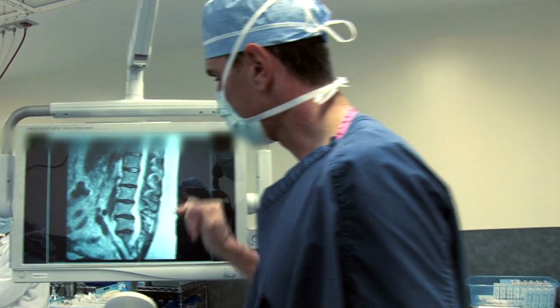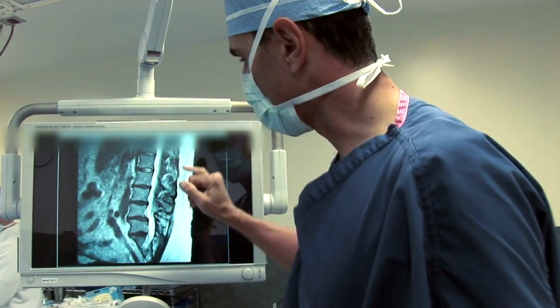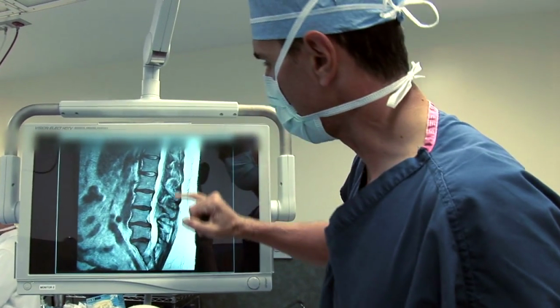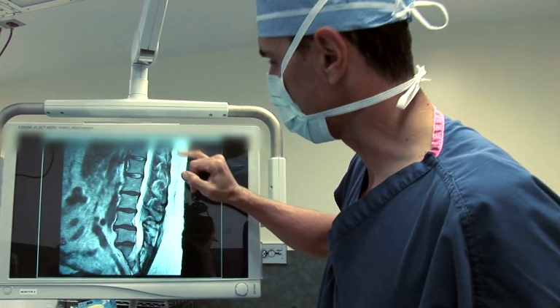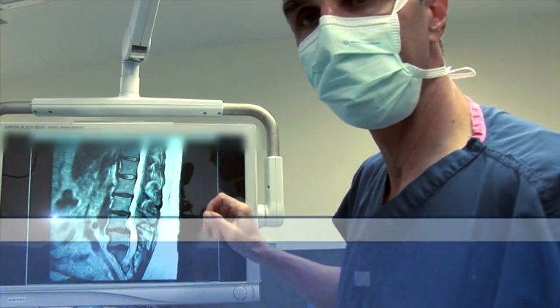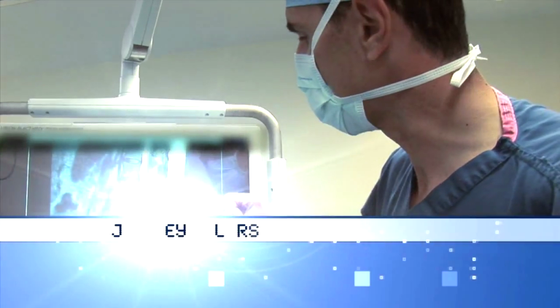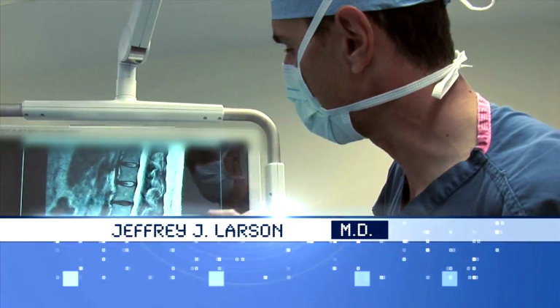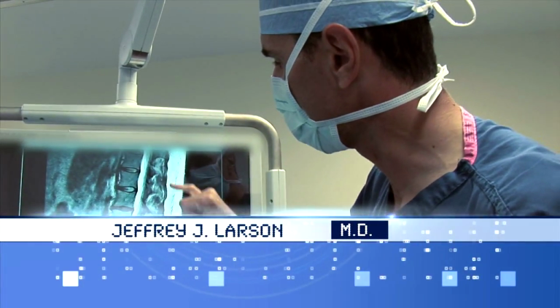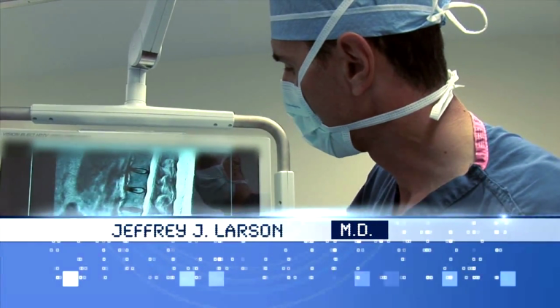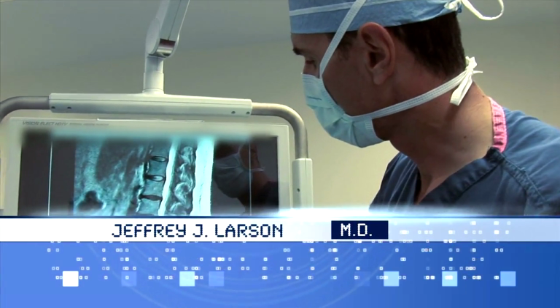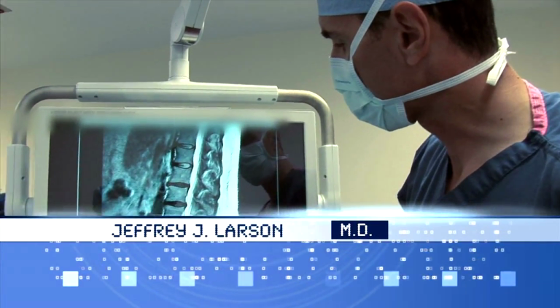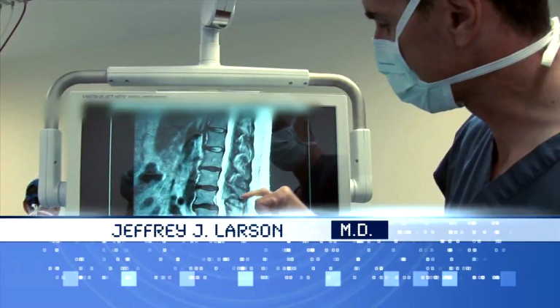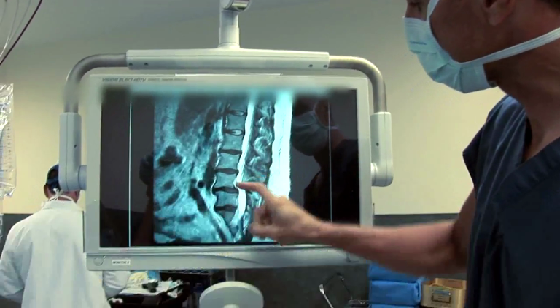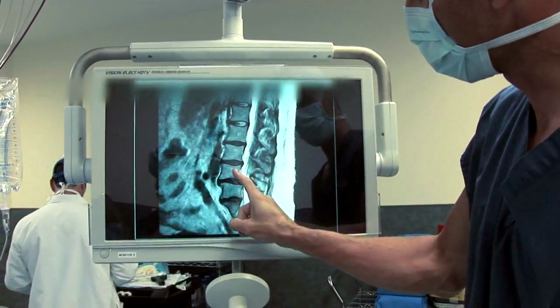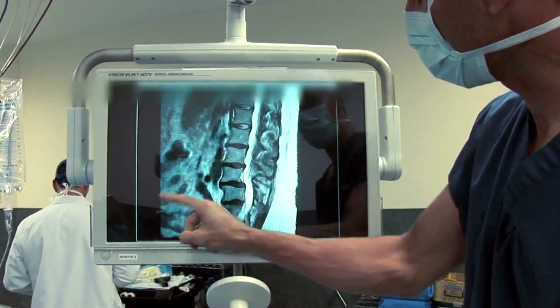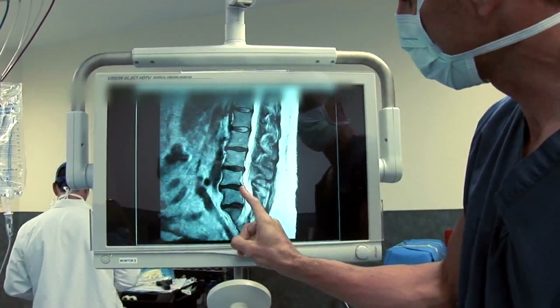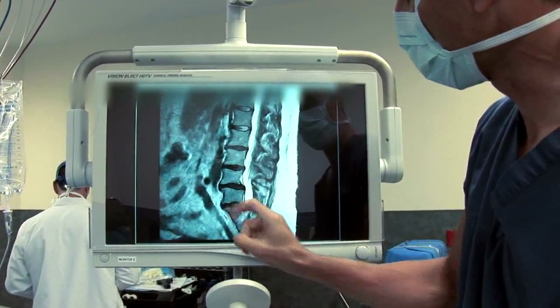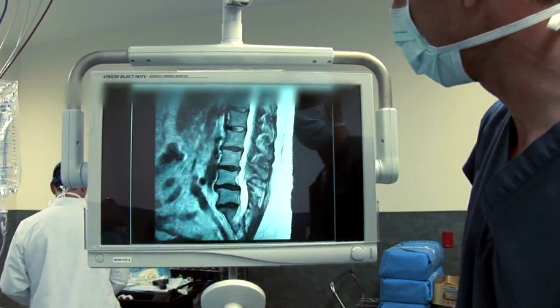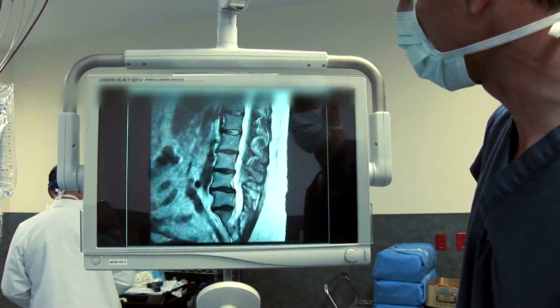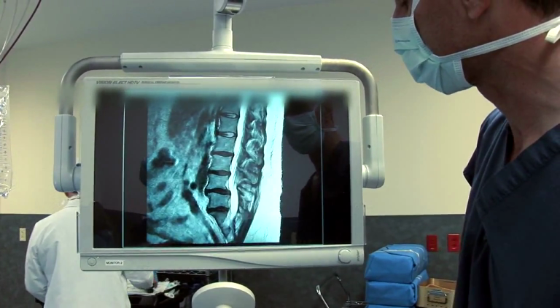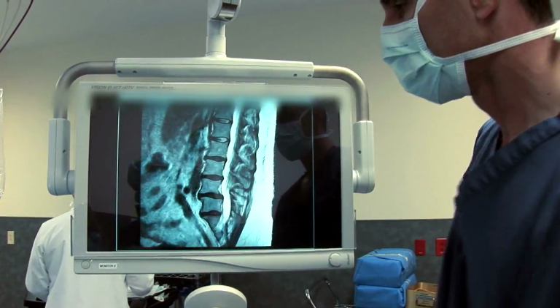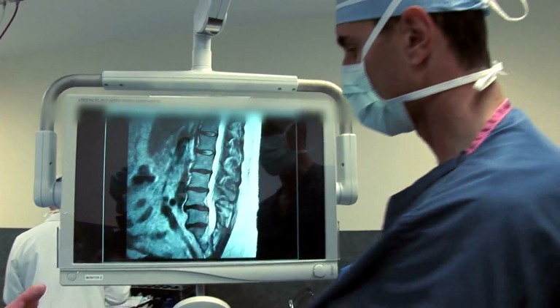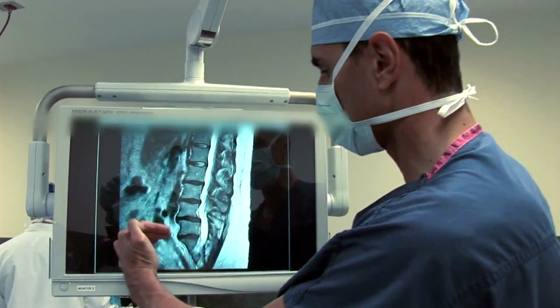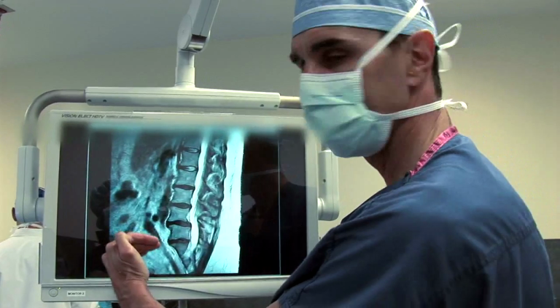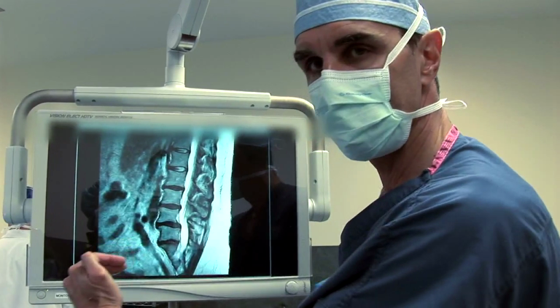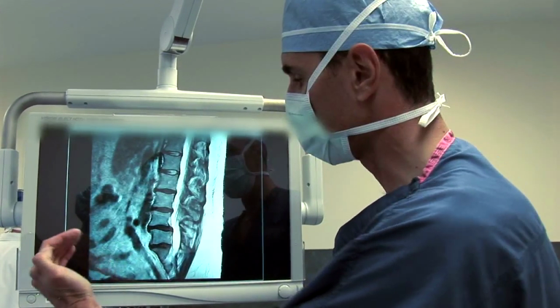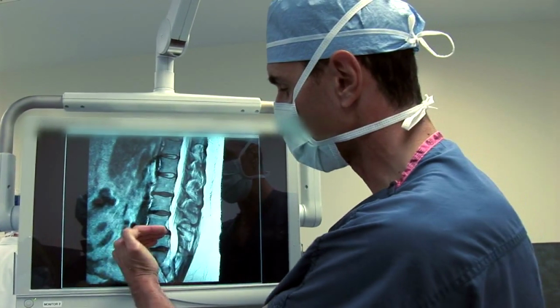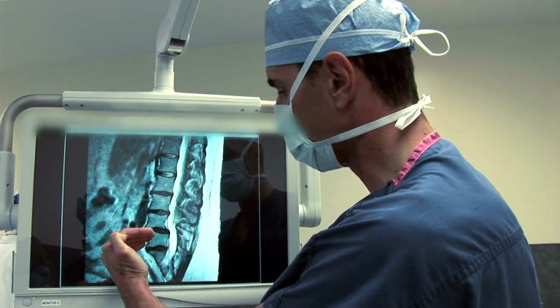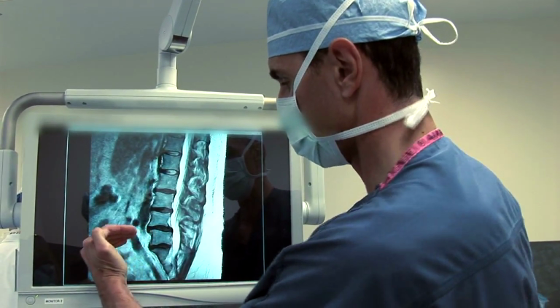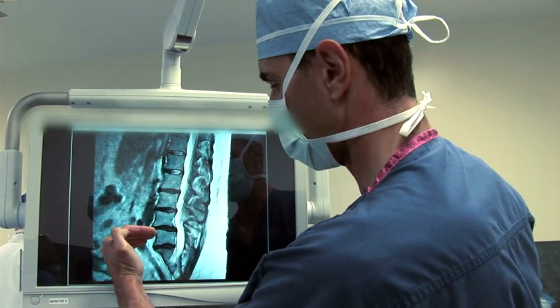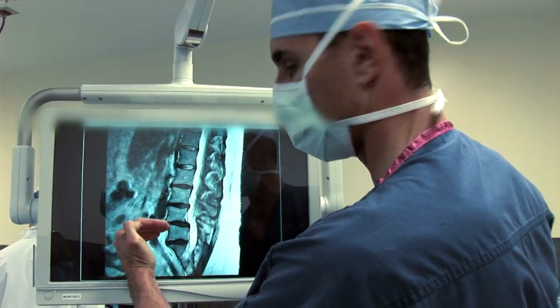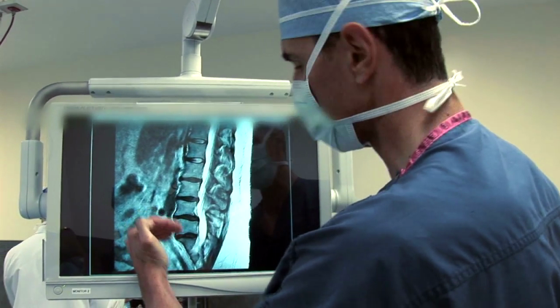This is our case today — a patient with back pain and spondylolisthesis. The L4 vertebral body slips forward on the L5 vertebral body. We're going to go in anteriorly and do the anterior lumbar fusion that you're familiar with from prior videos.